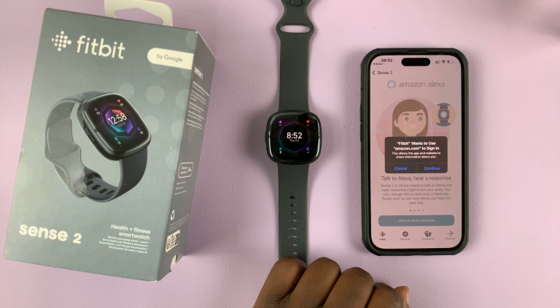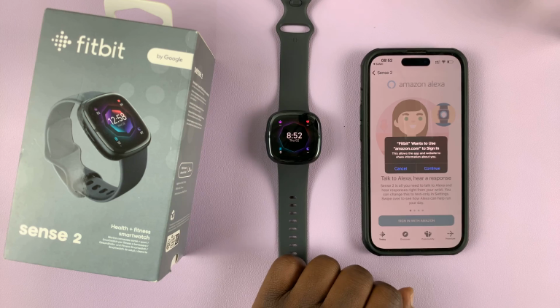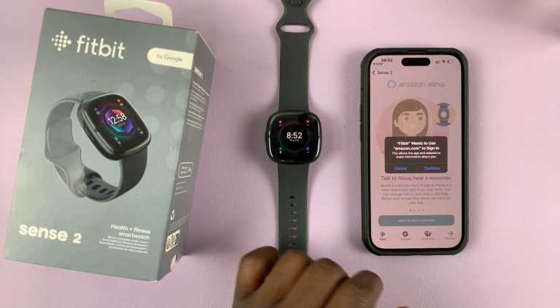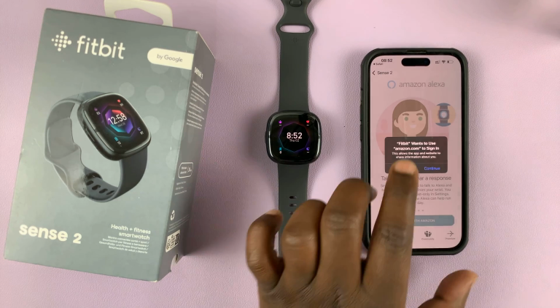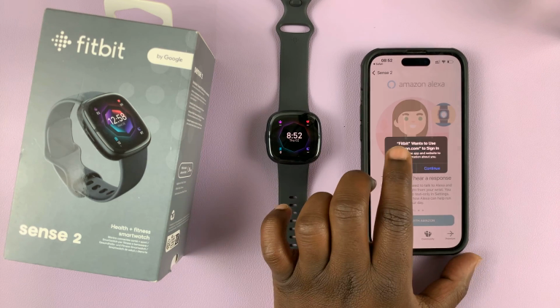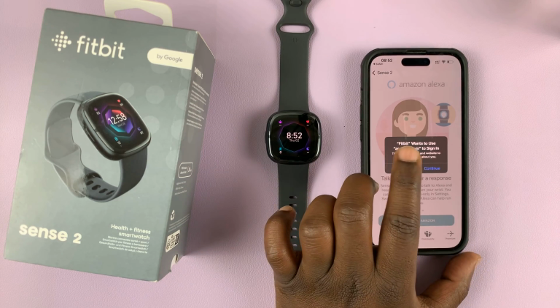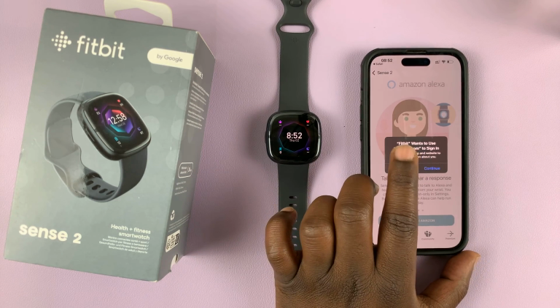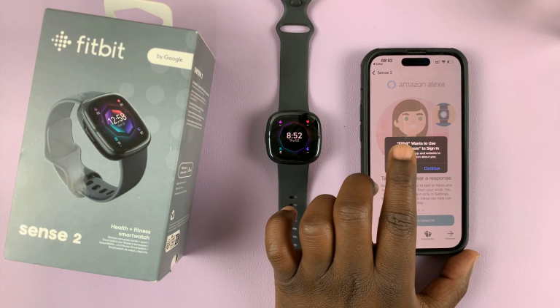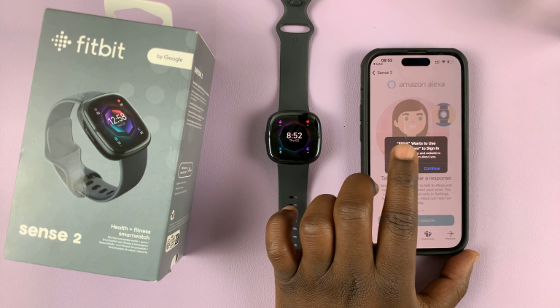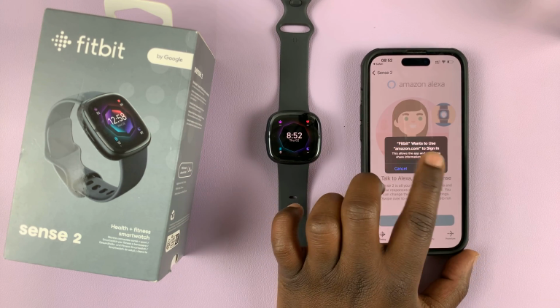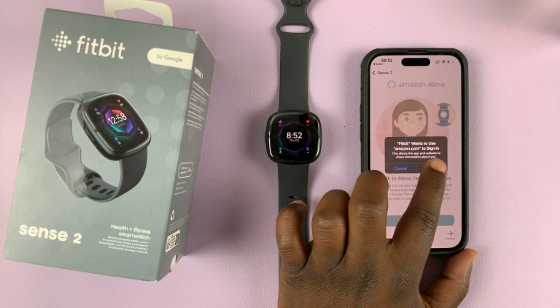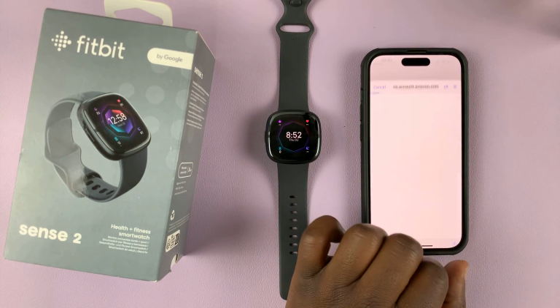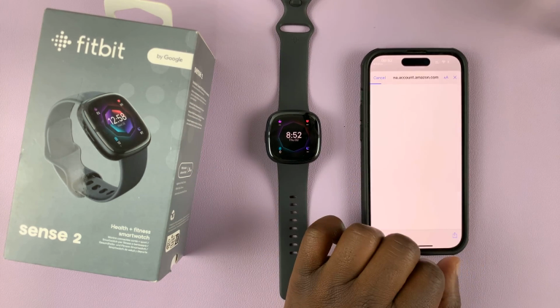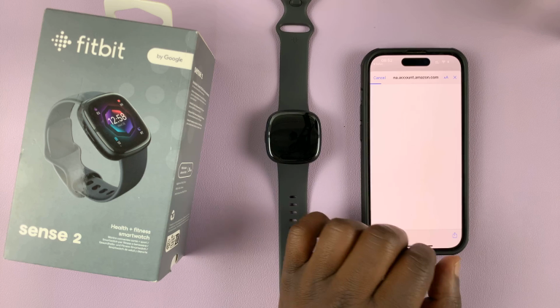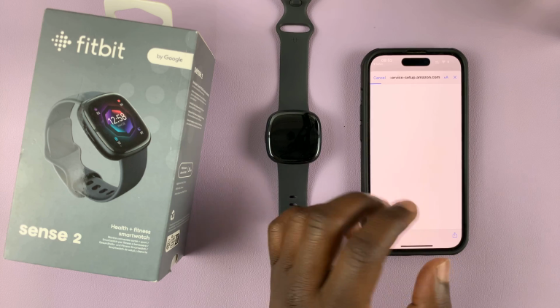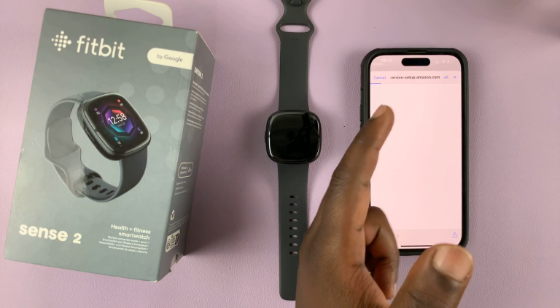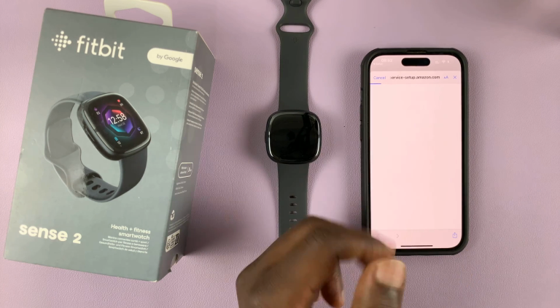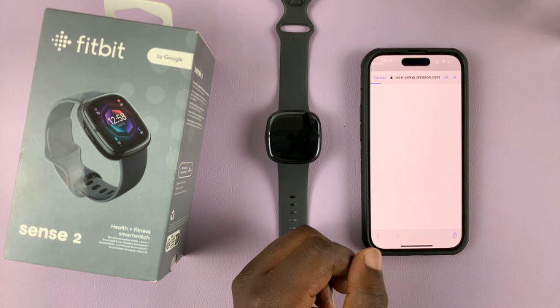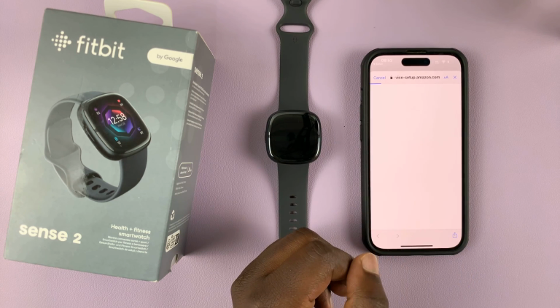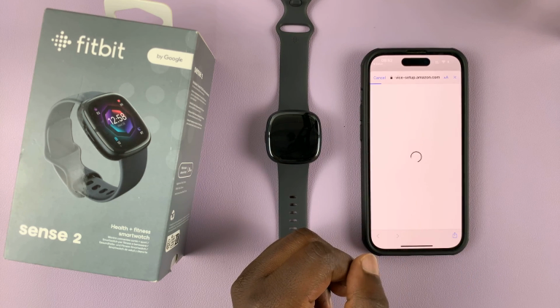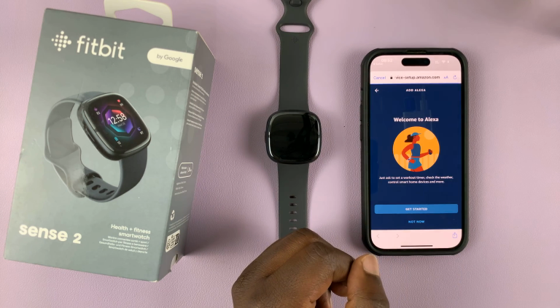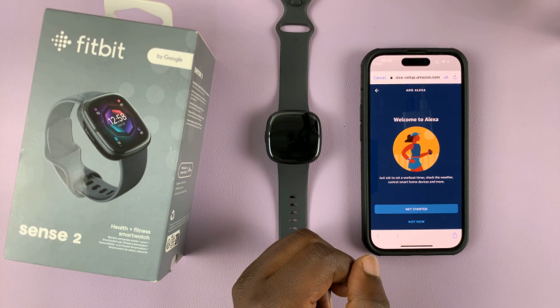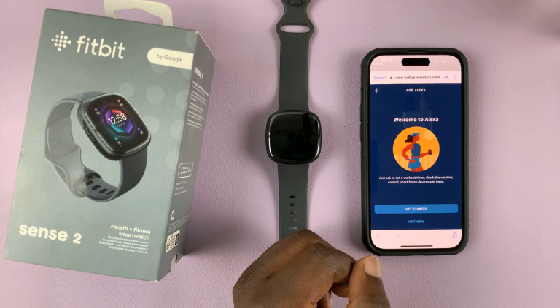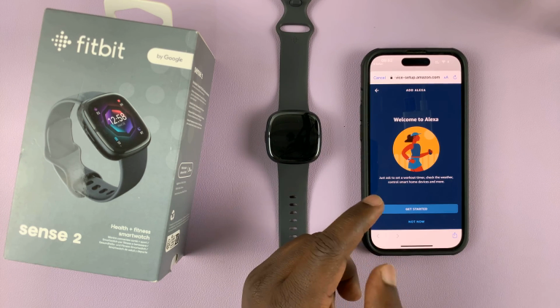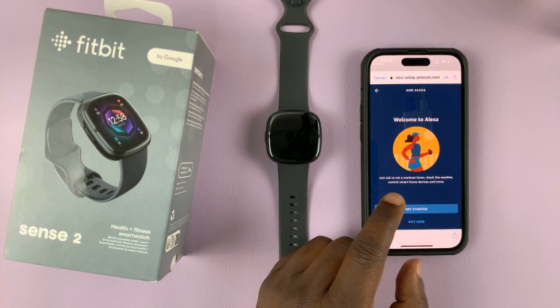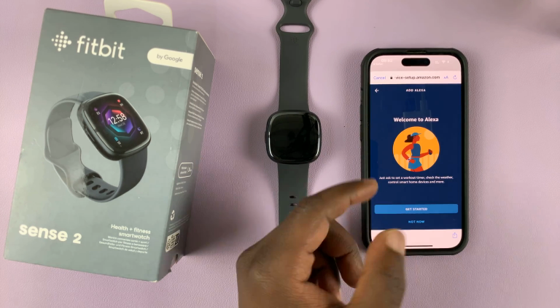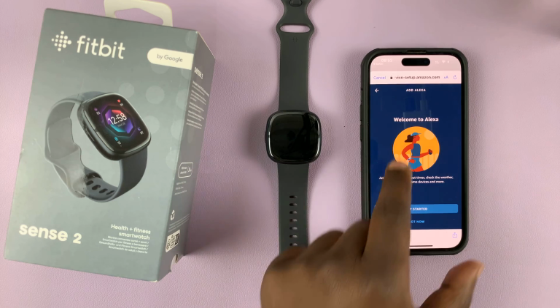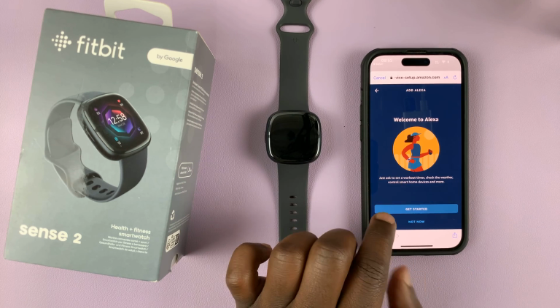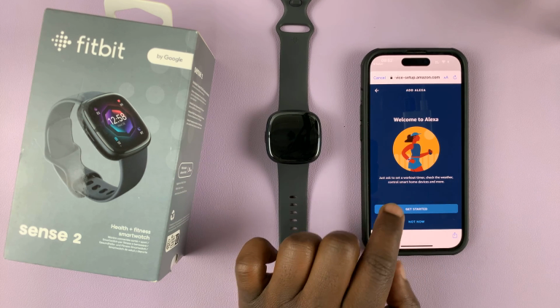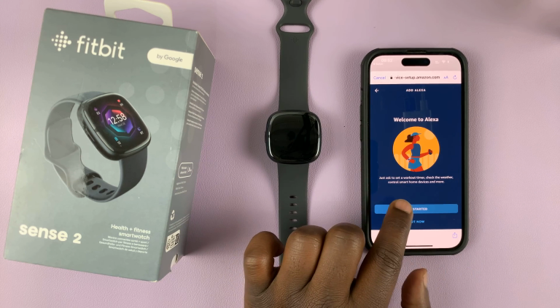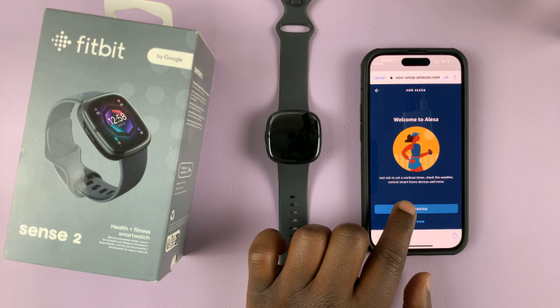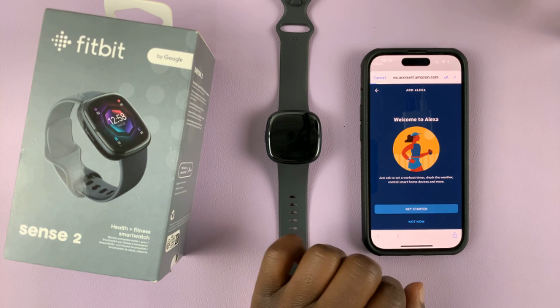It's going to ask 'Fitbit wants to use your Amazon.com account to sign in,' so tap on Continue. It's going to take you to a page where you'll be required to sign in. It says 'Welcome to Alexa,' so tap on Get Started.